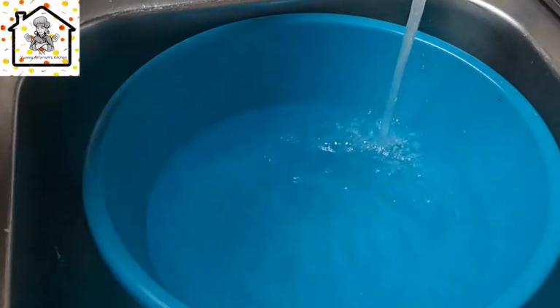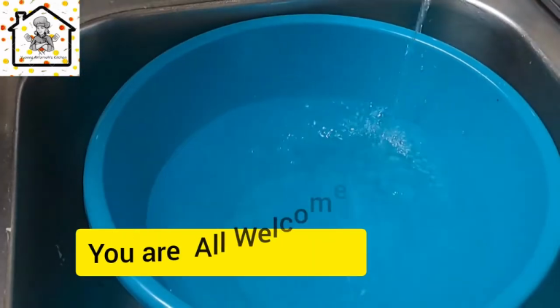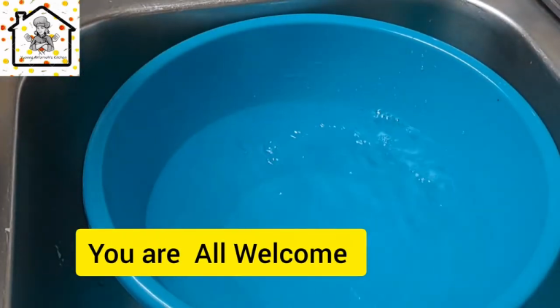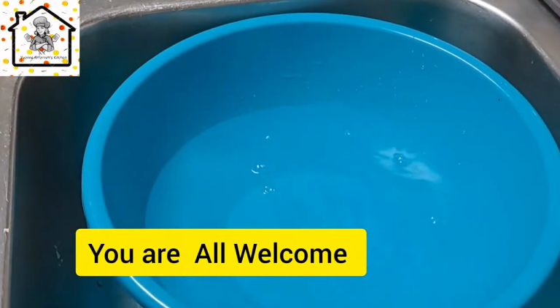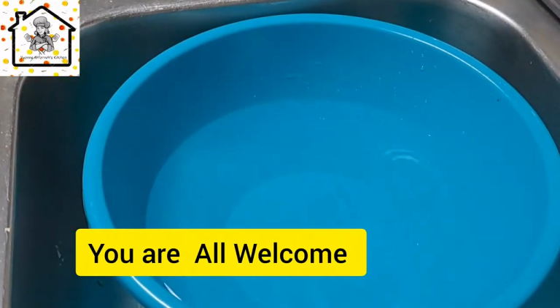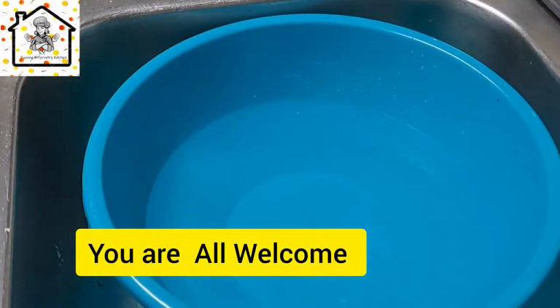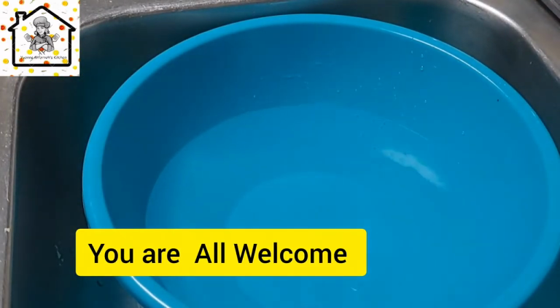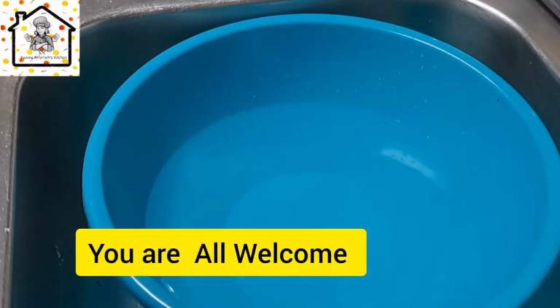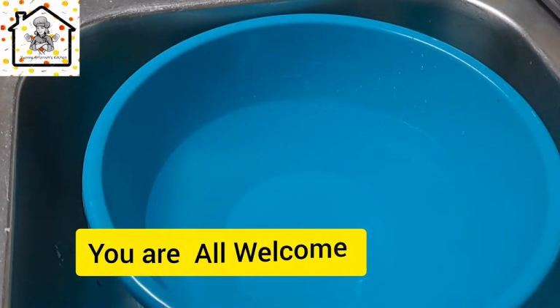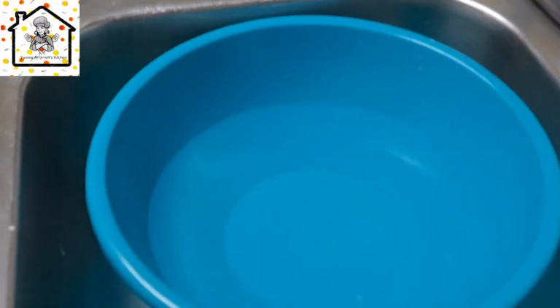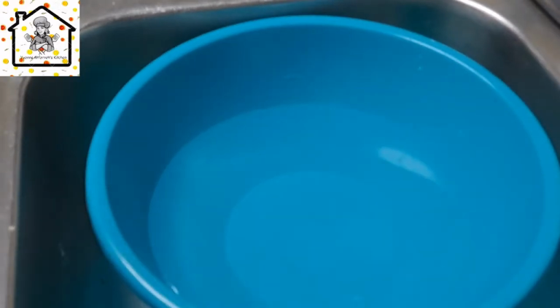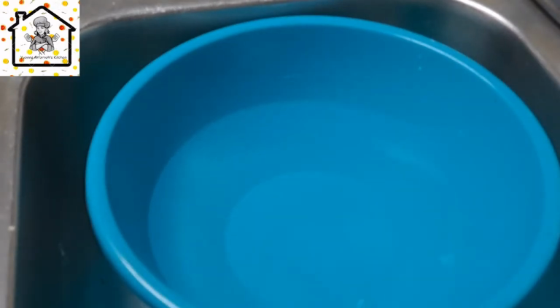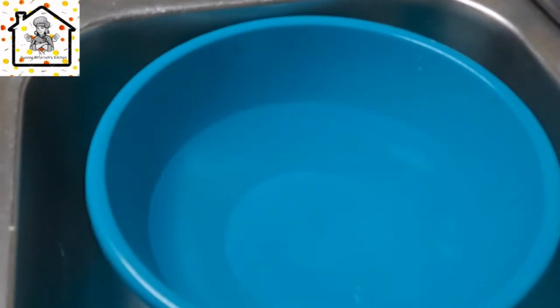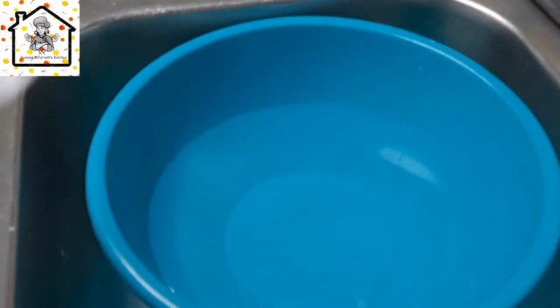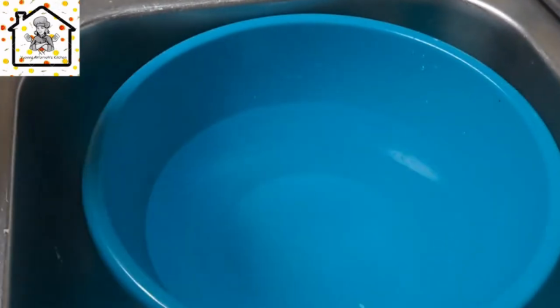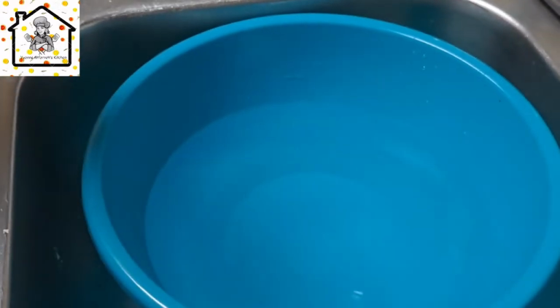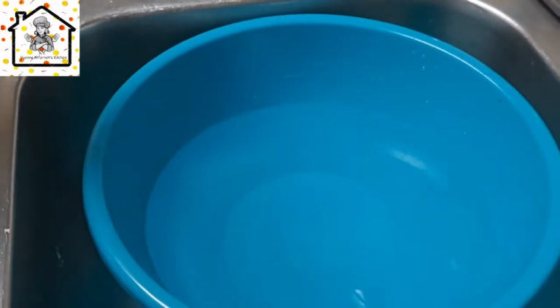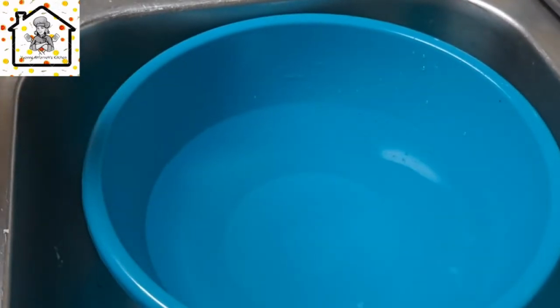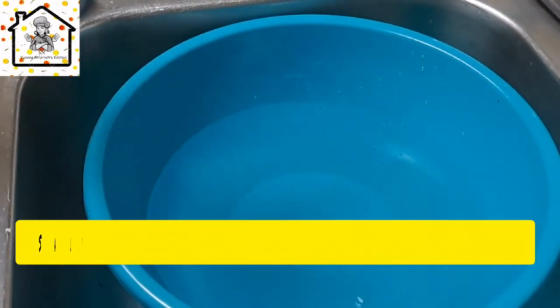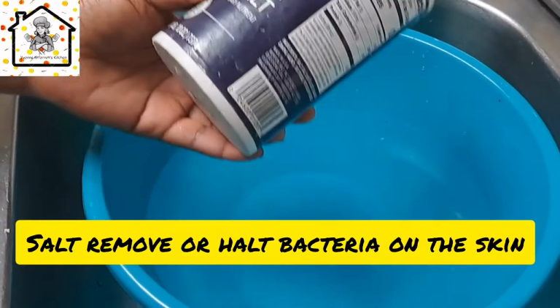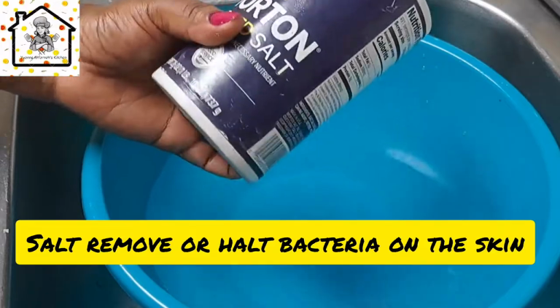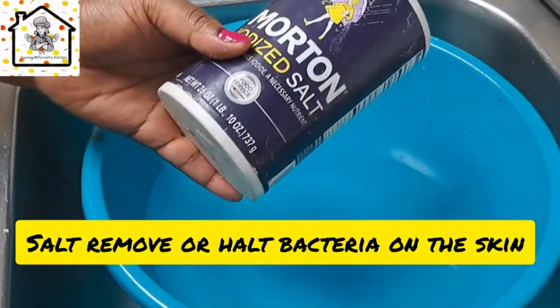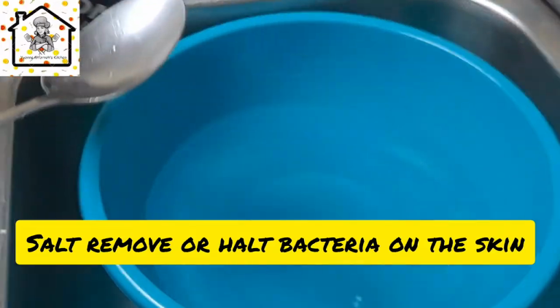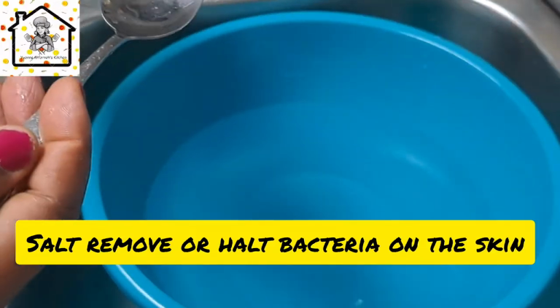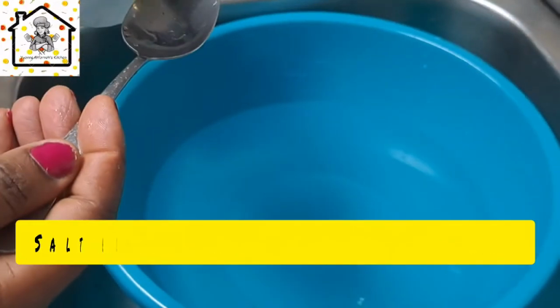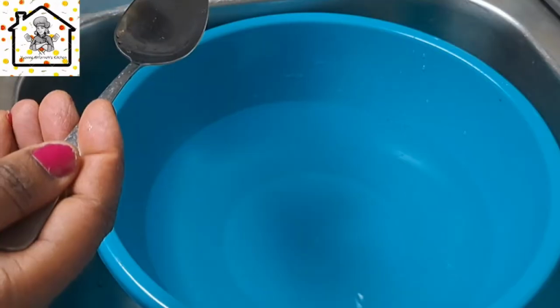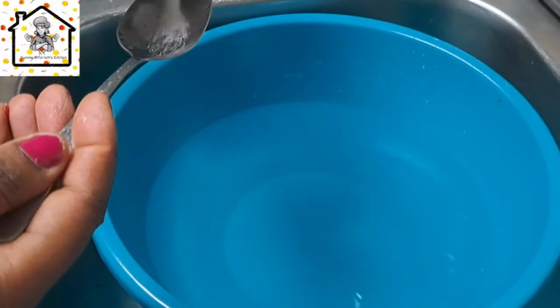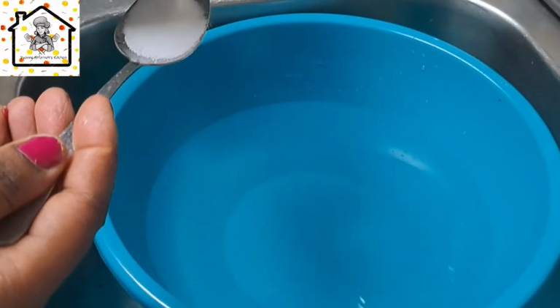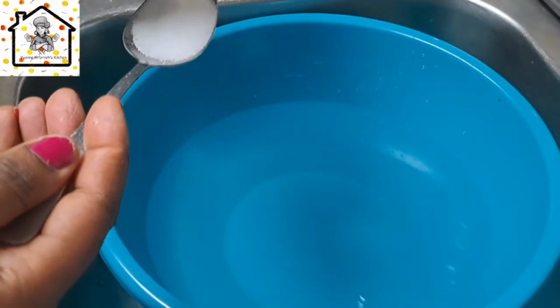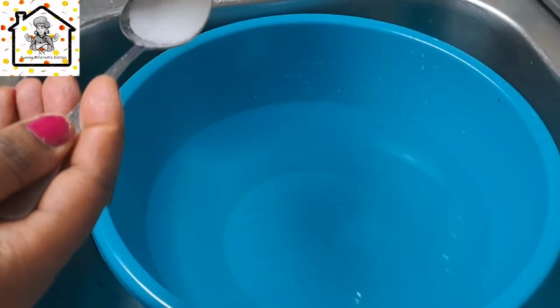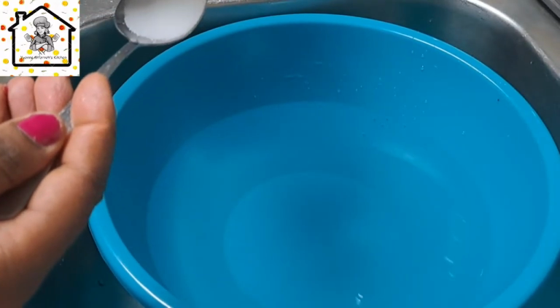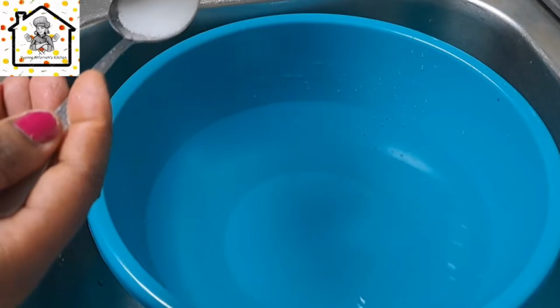We are going to clean chicken drumsticks. I'll show you the easiest method that I use. All you need is some salt — I'm going to add in one tablespoon of salt.